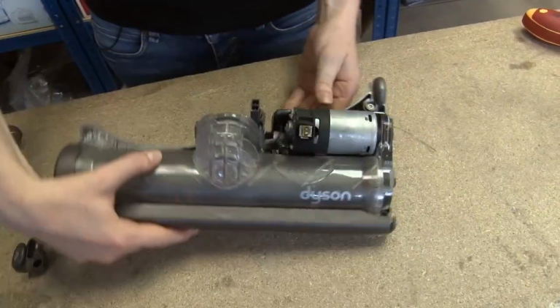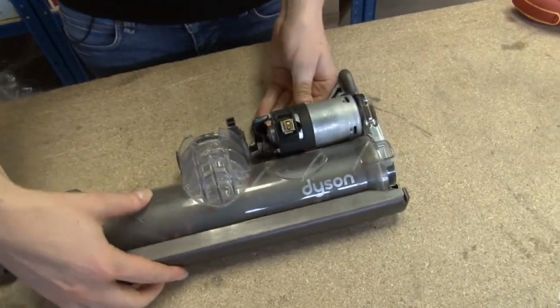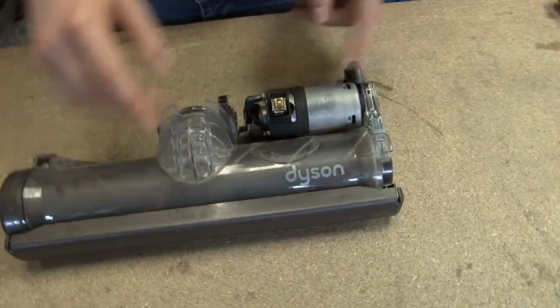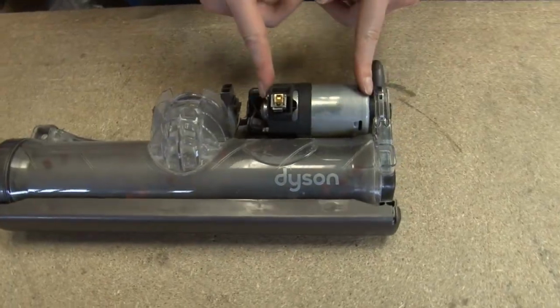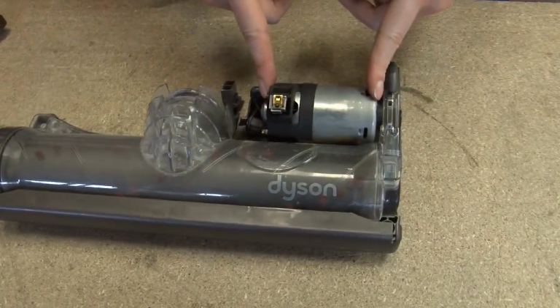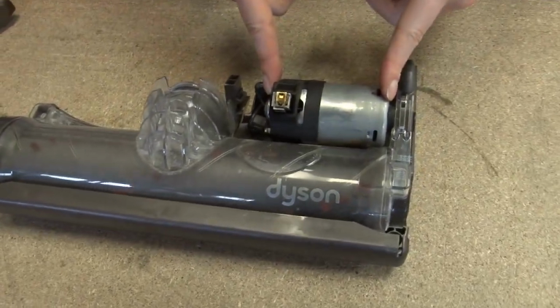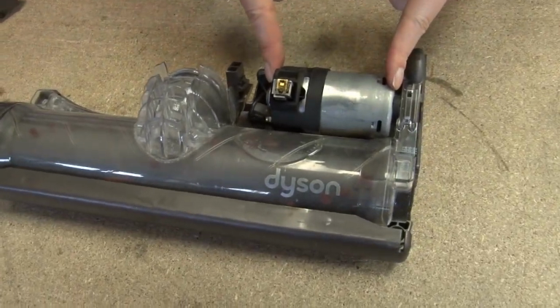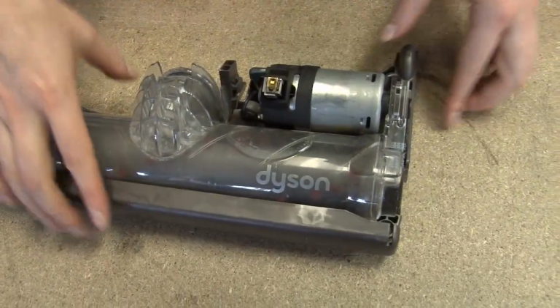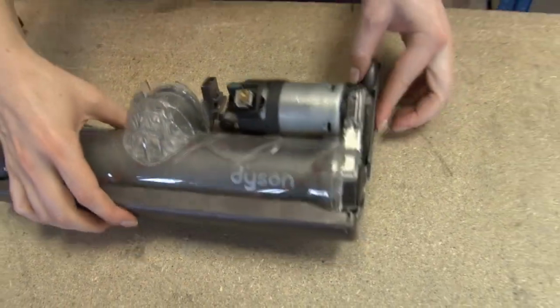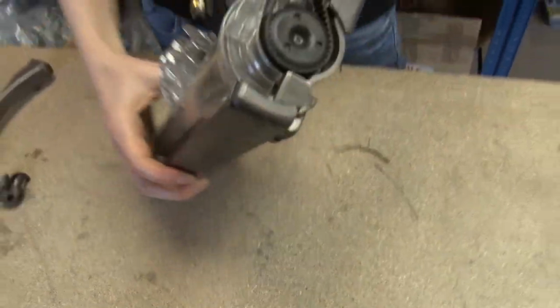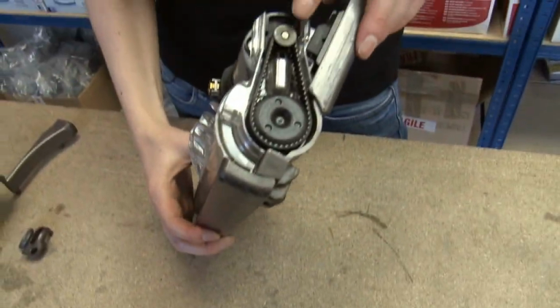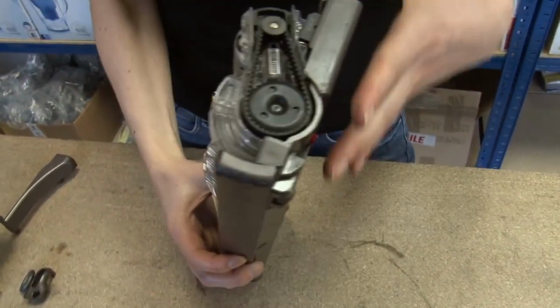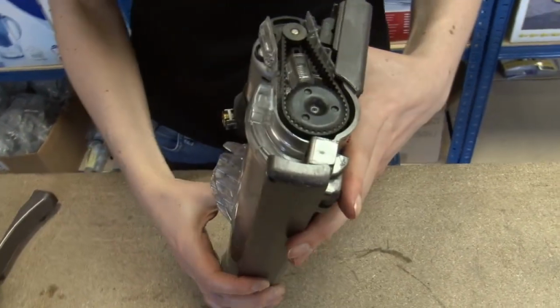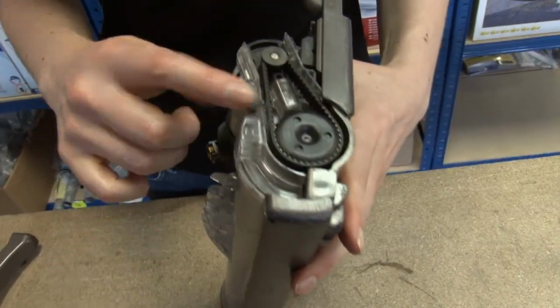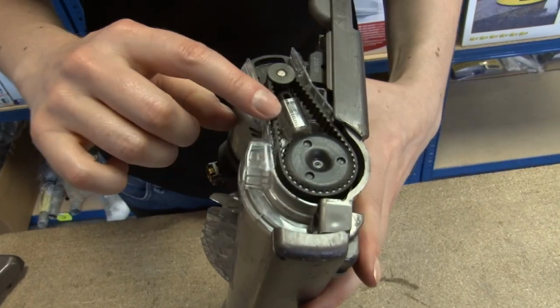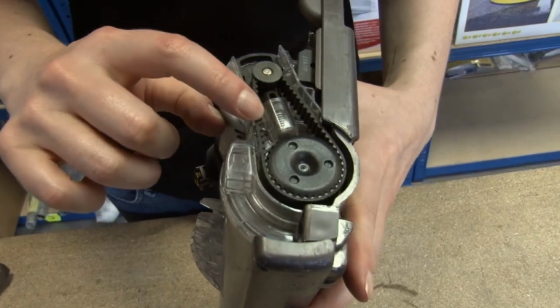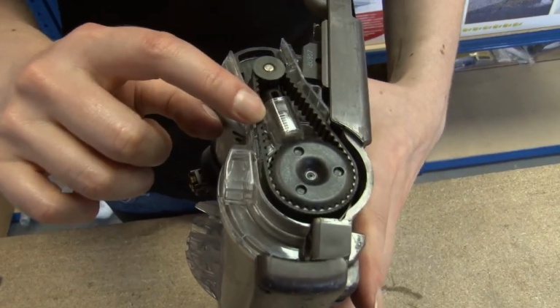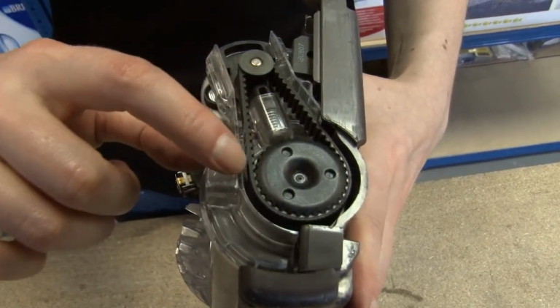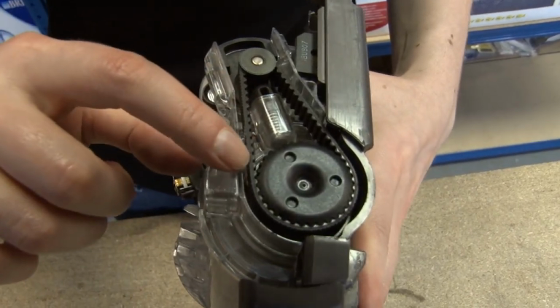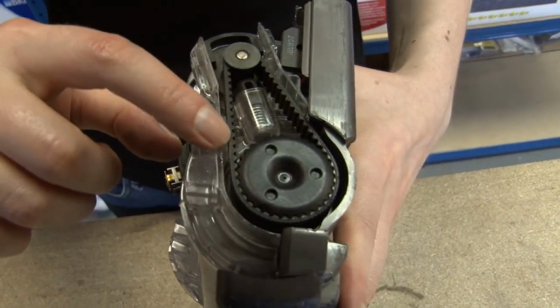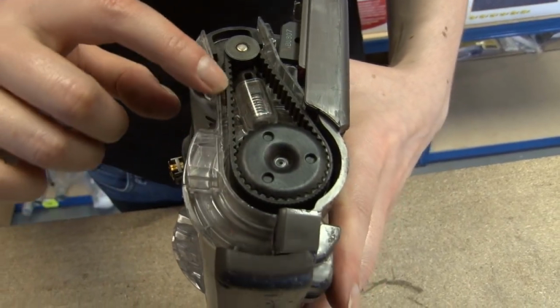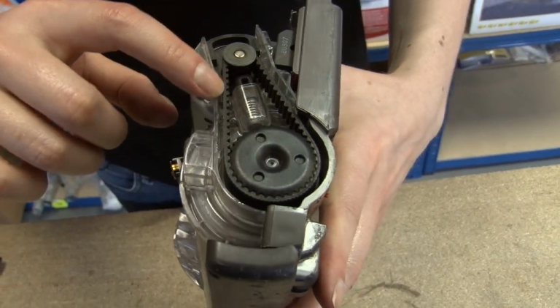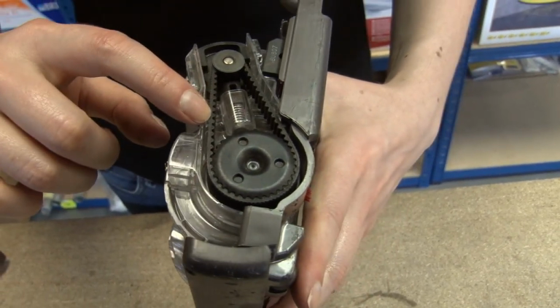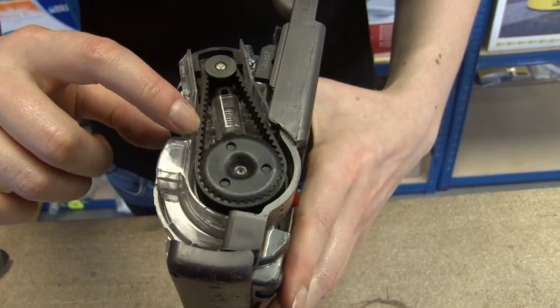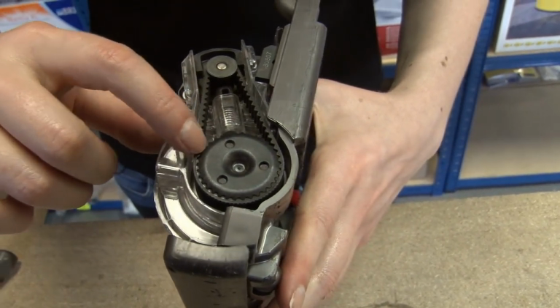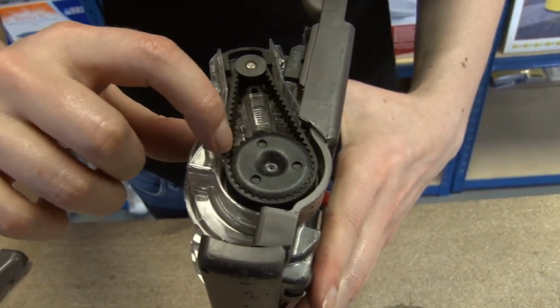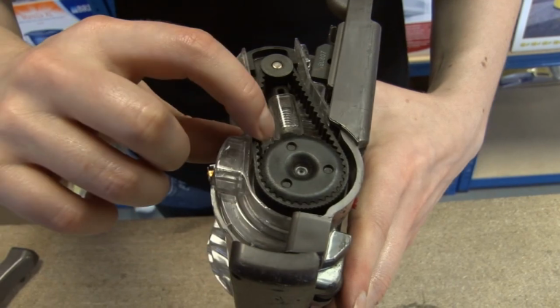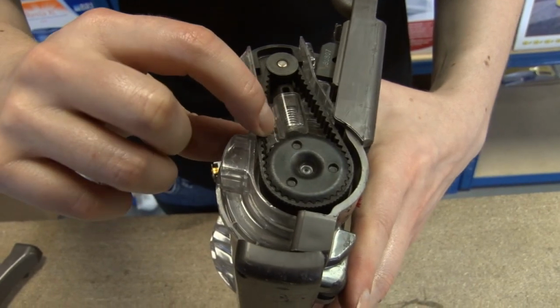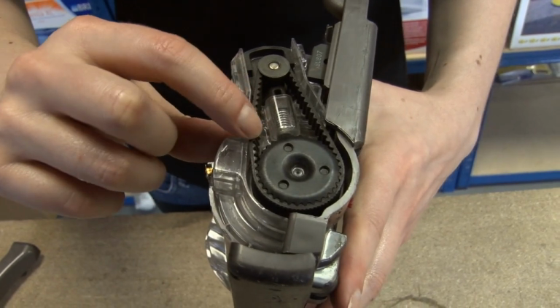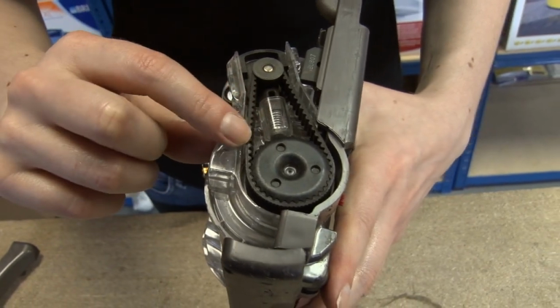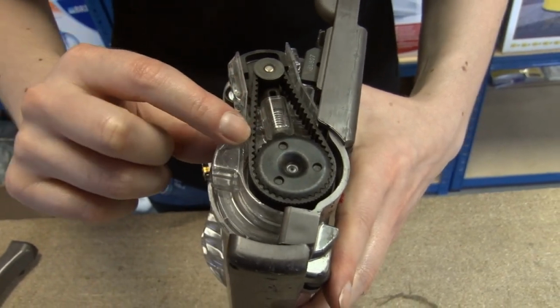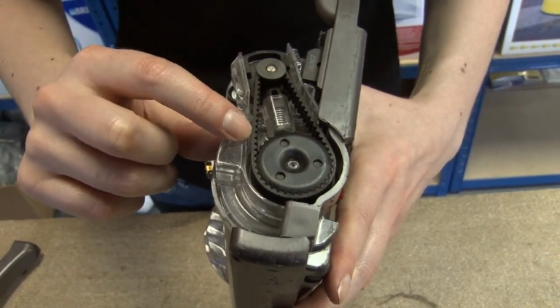Now you can see the dedicated brush bar motor and the belt. If there's a problem with your belt, you'll see it now — either the teeth will be worn away, or it'll be slack, or it may have even snapped completely.